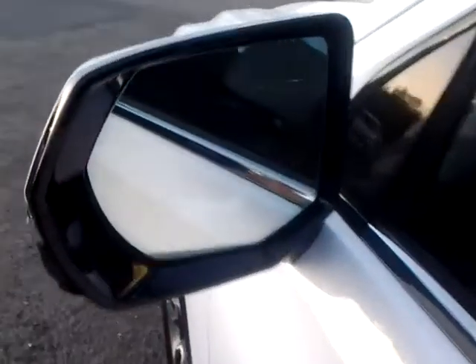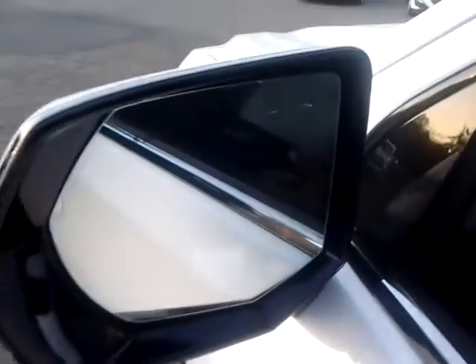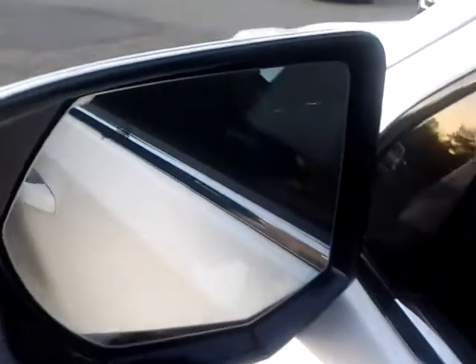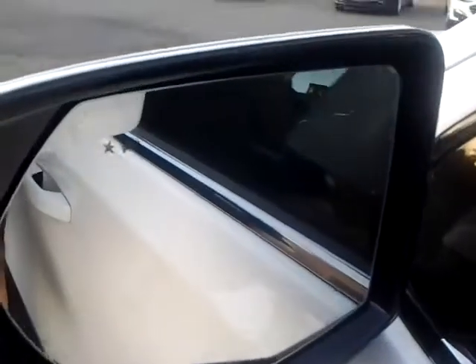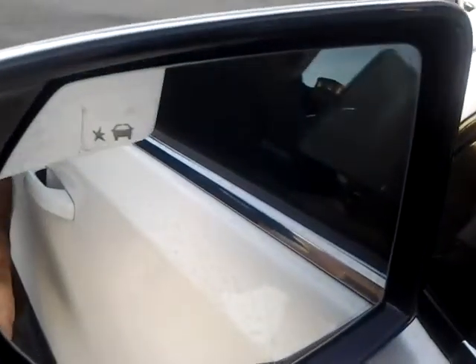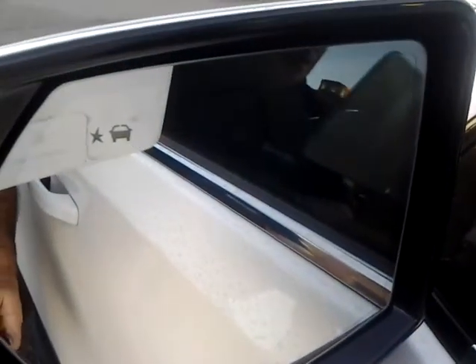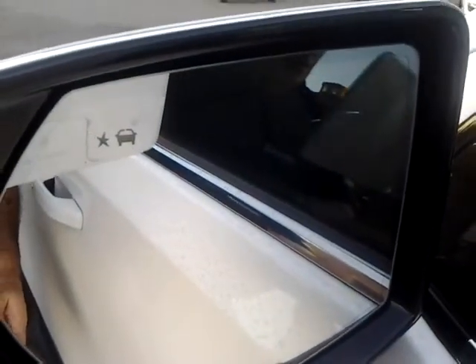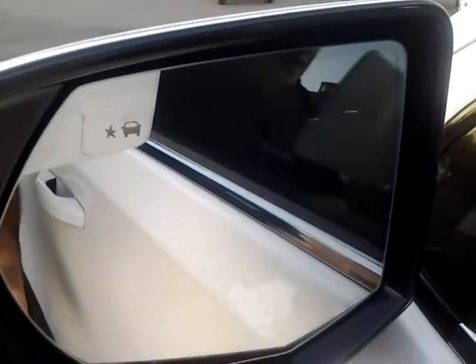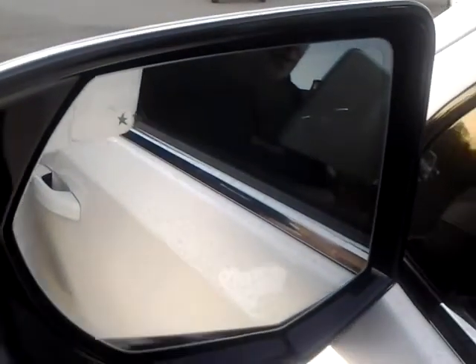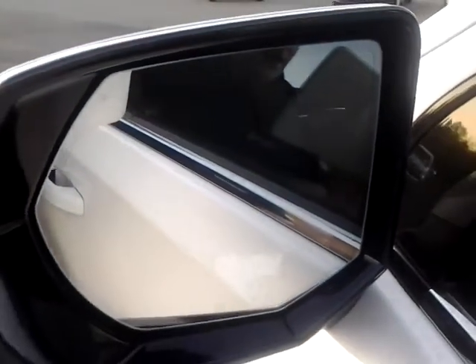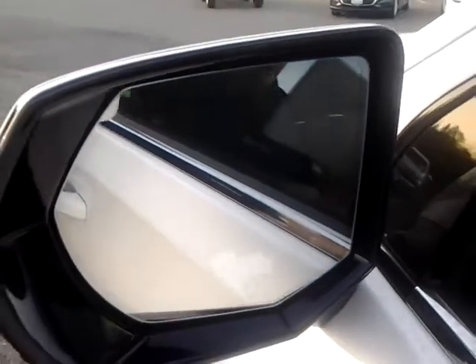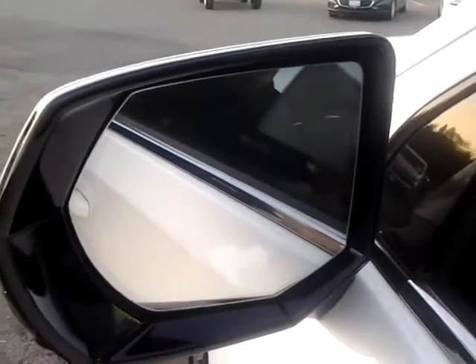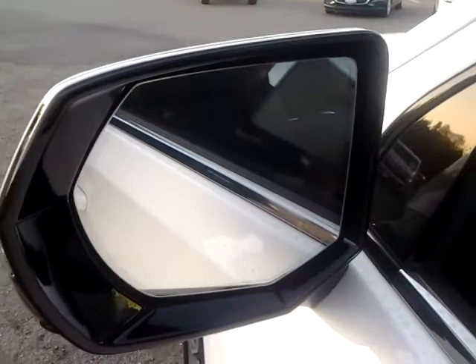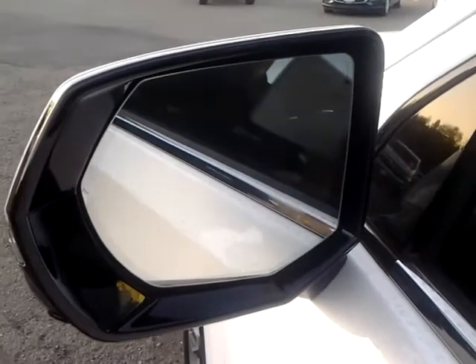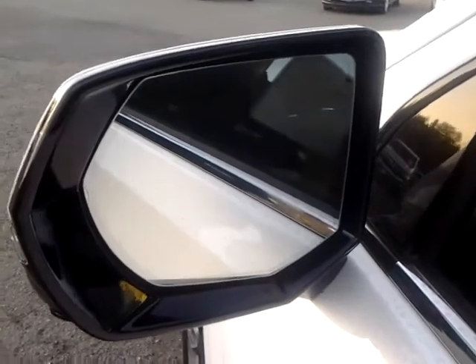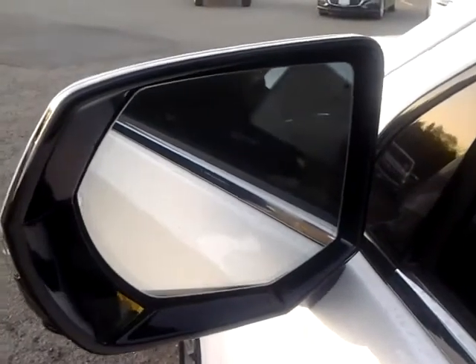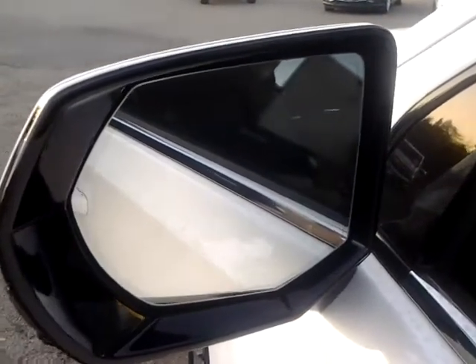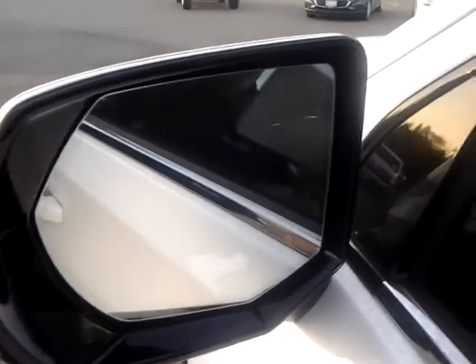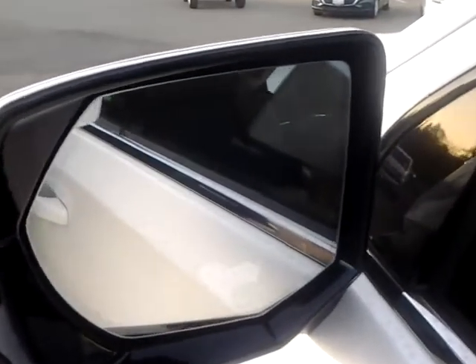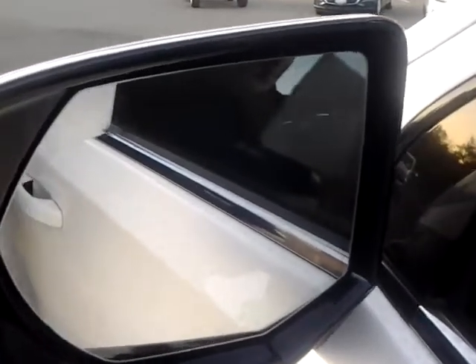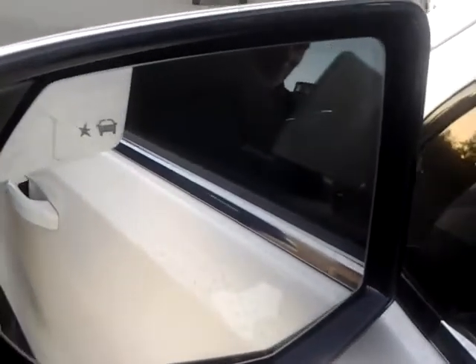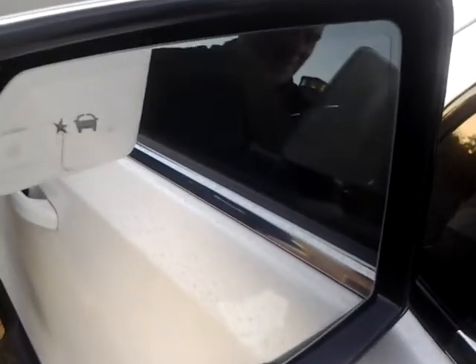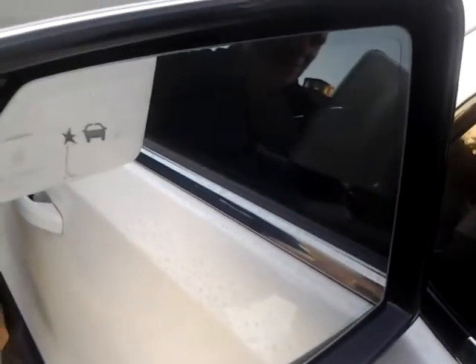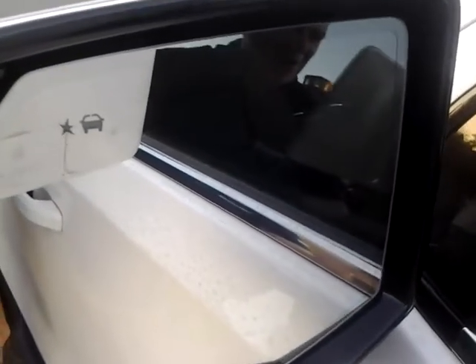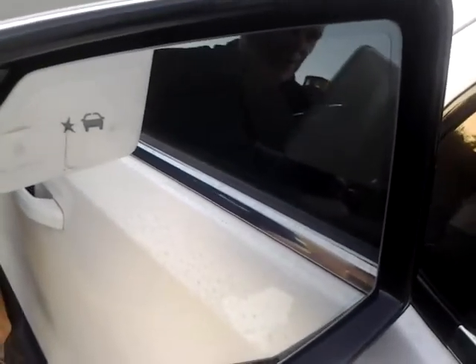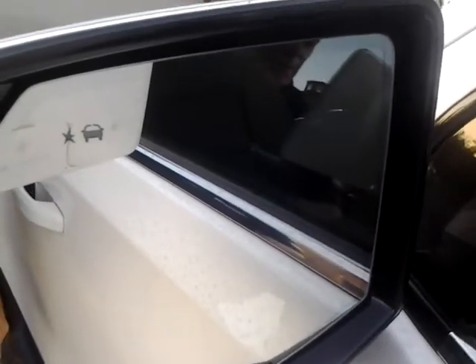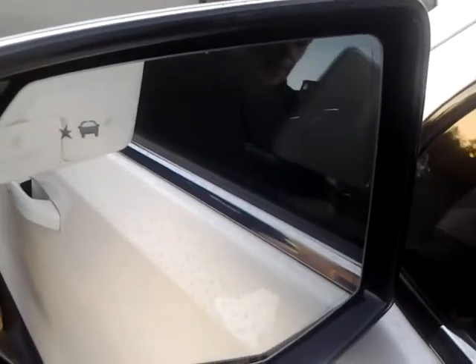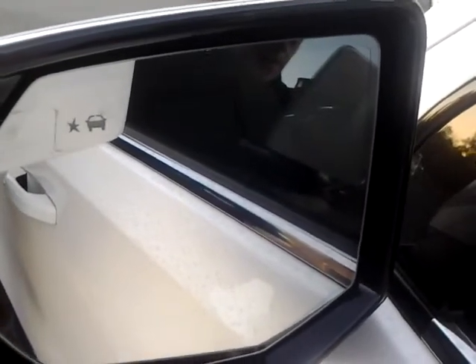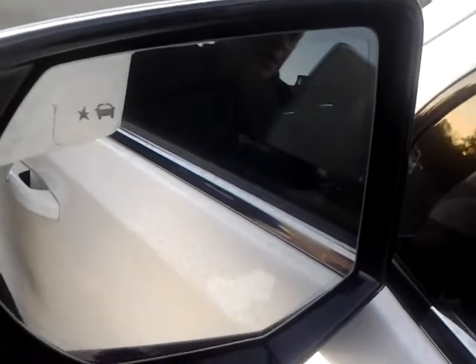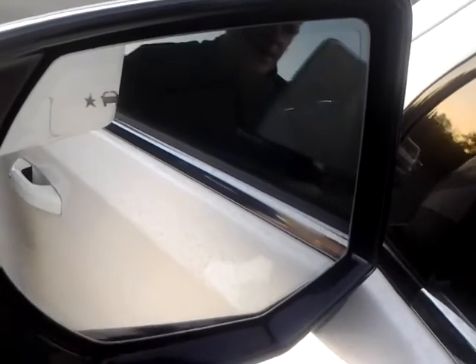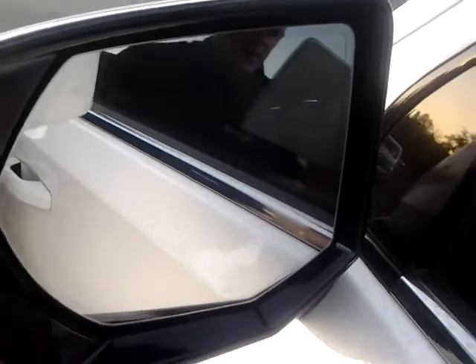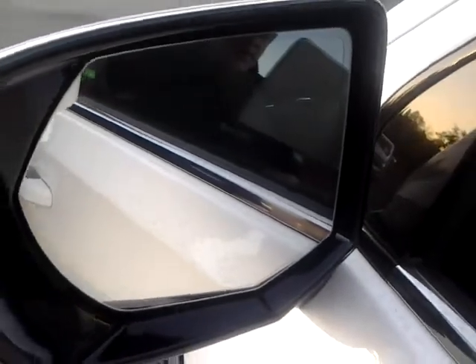In the rearview mirror you'll notice that vehicle icon — that'll light up. That's a blind spot monitoring system, so when there's a vehicle in your blind spot, that lights up.